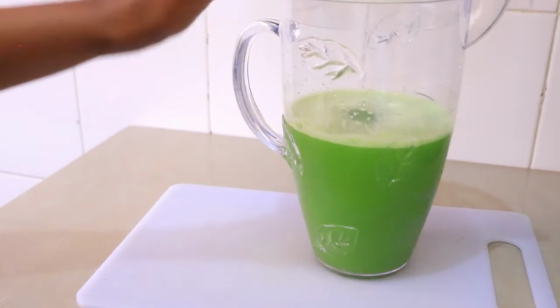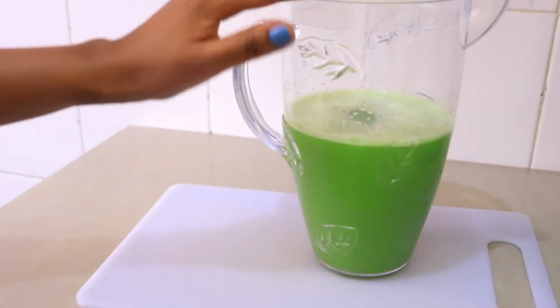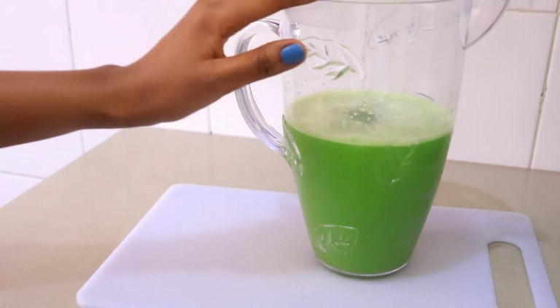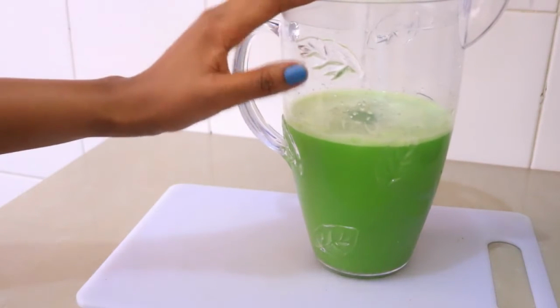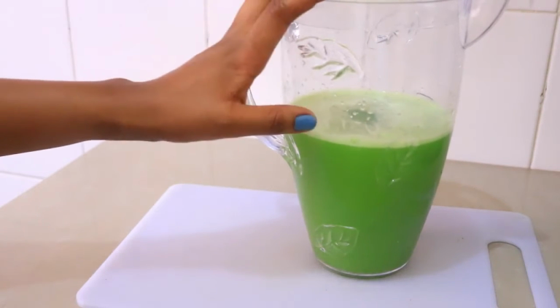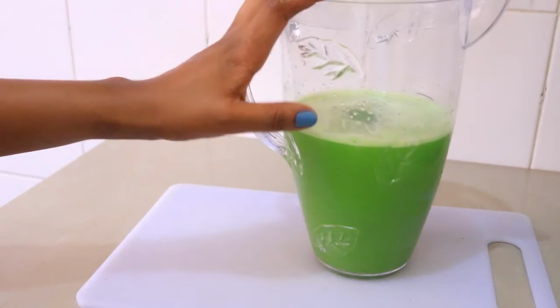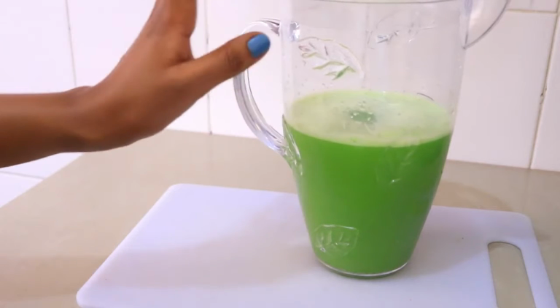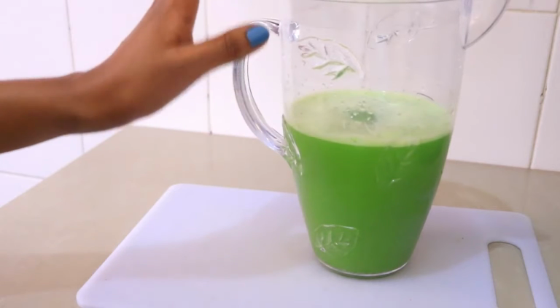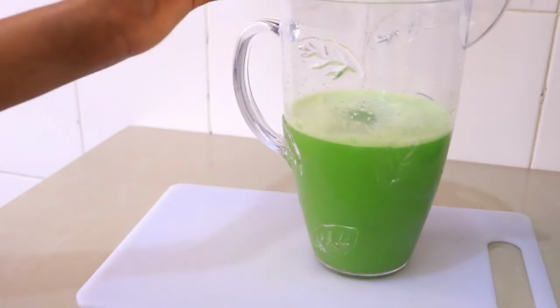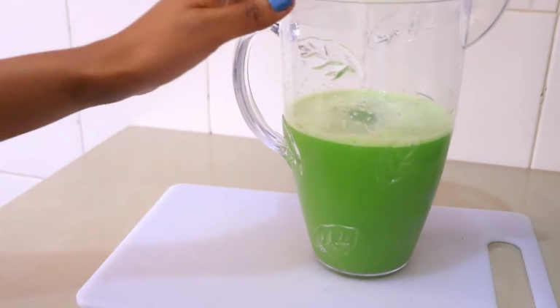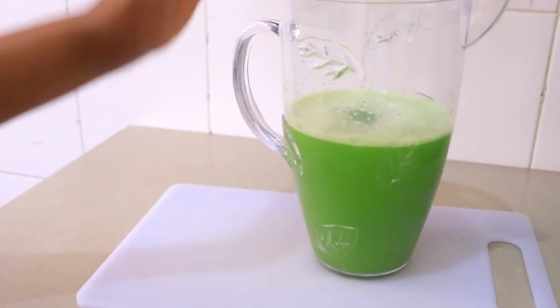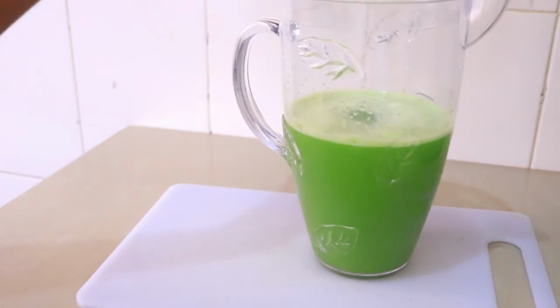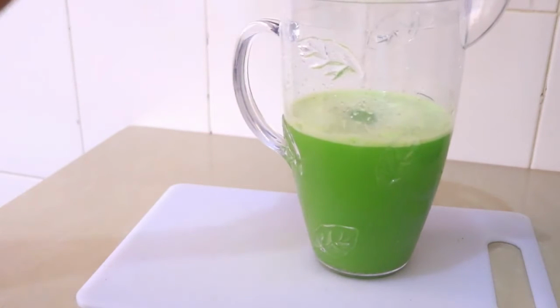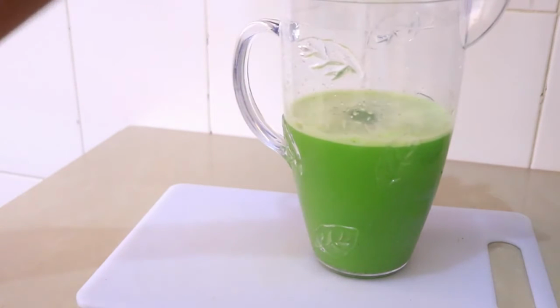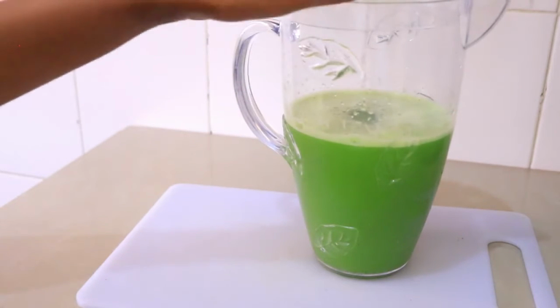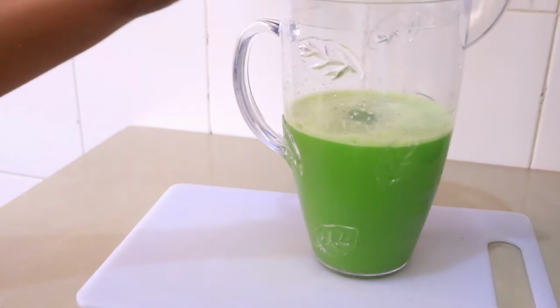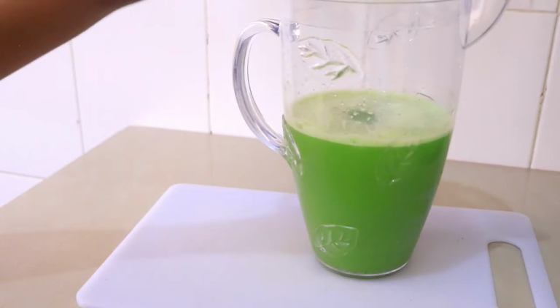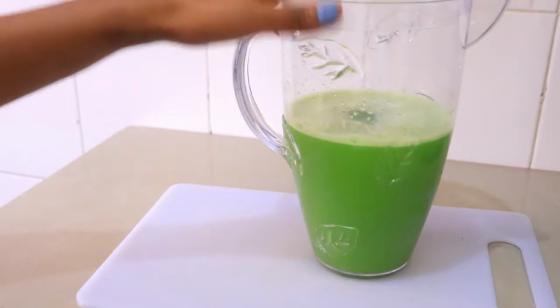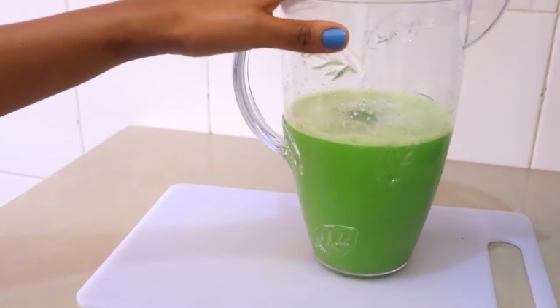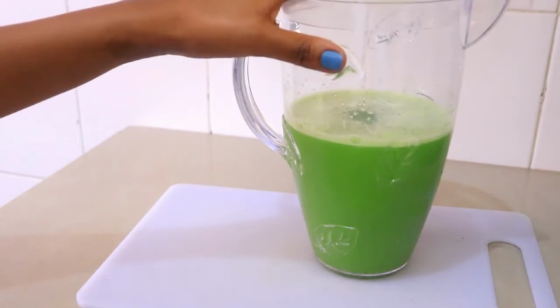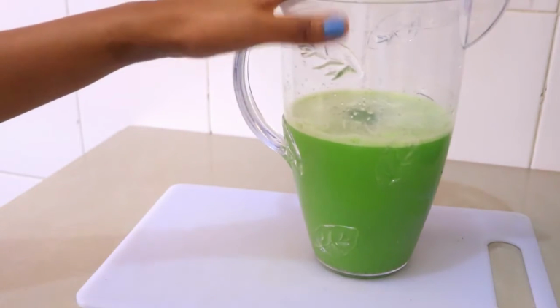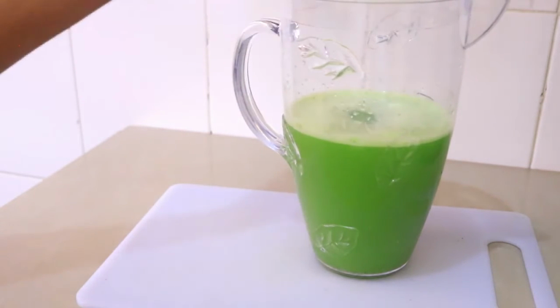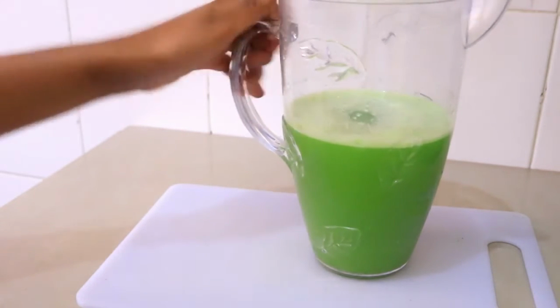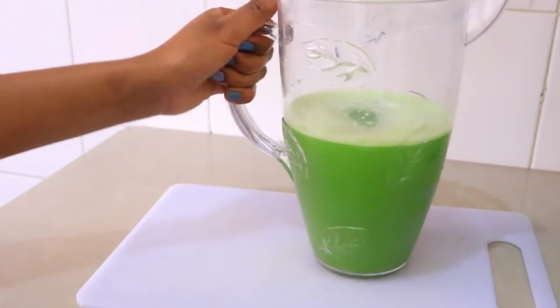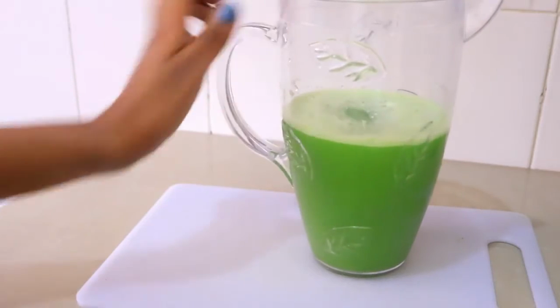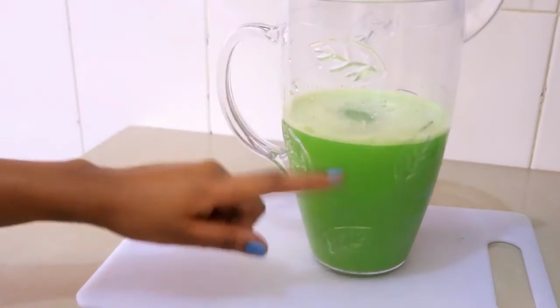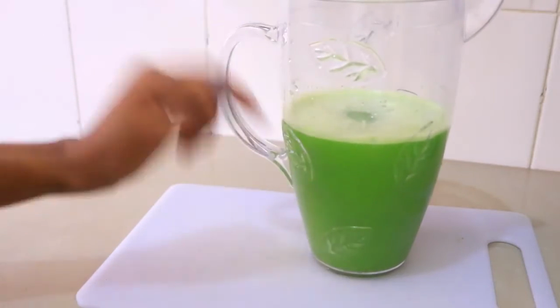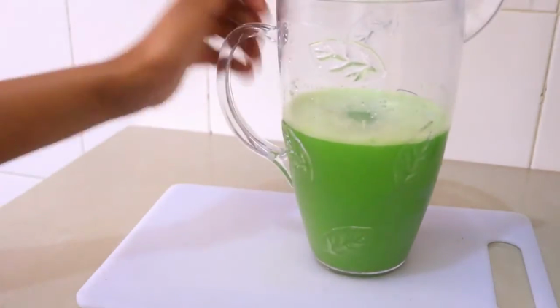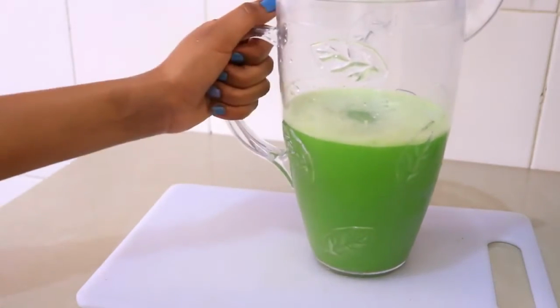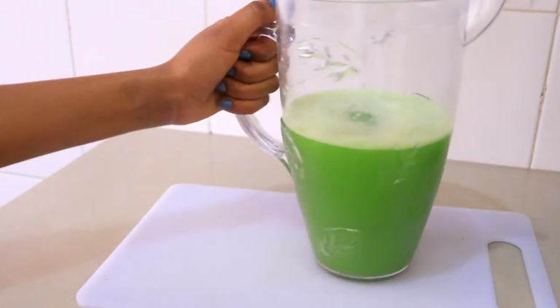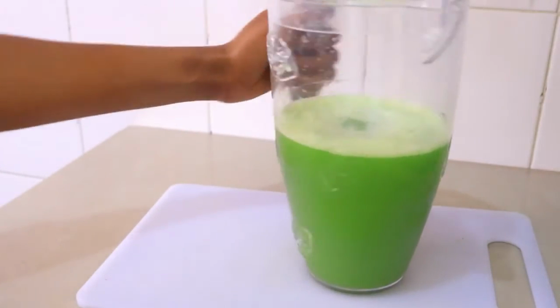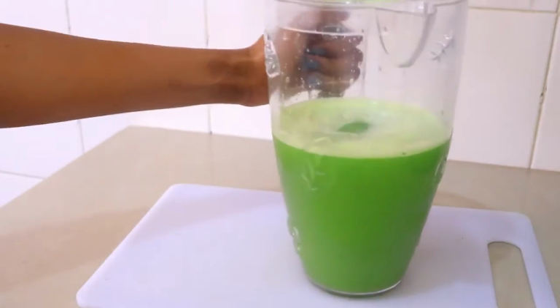If you don't like the taste of cilantro, you can just do cucumber and ginger, but this is a very good combination for detox.